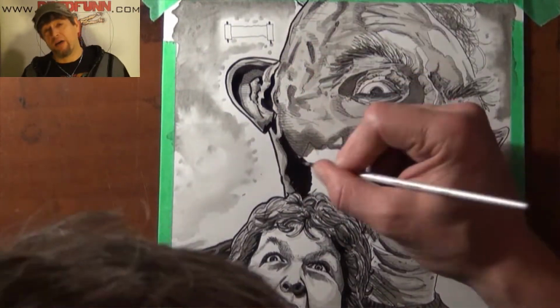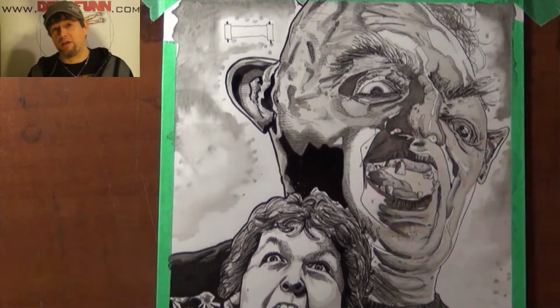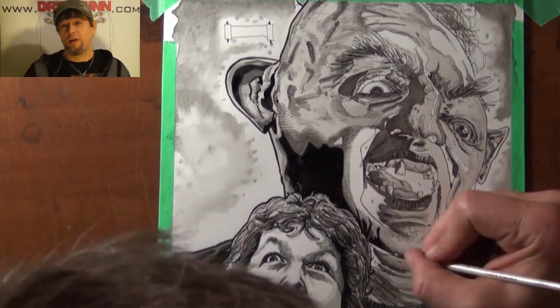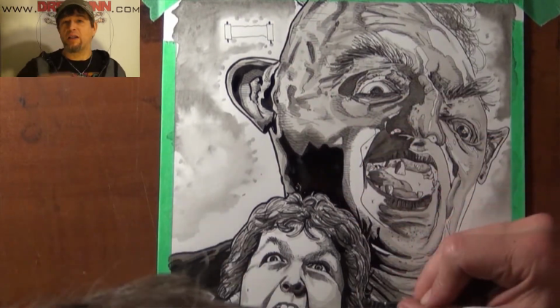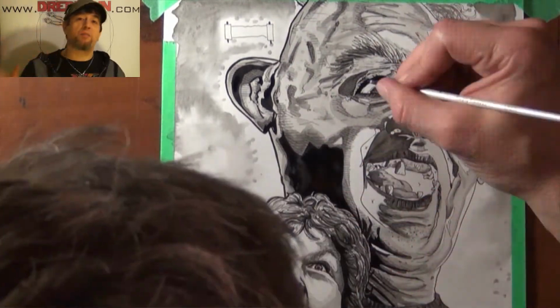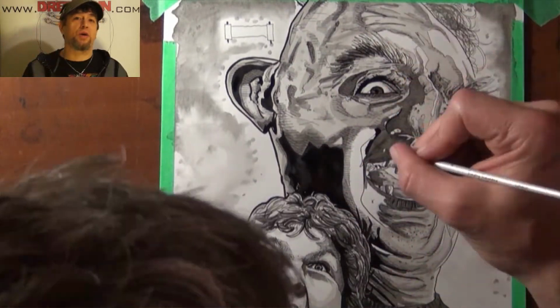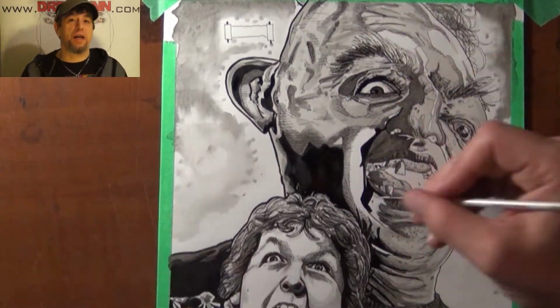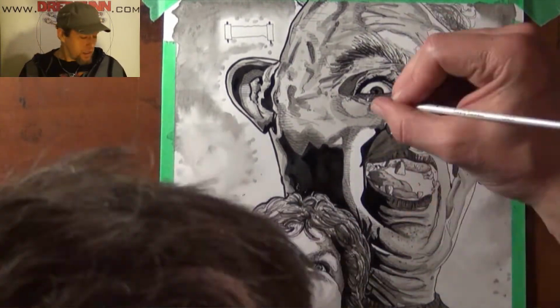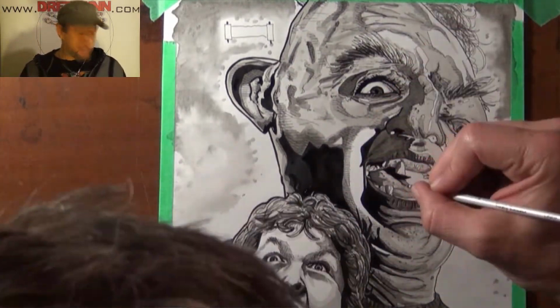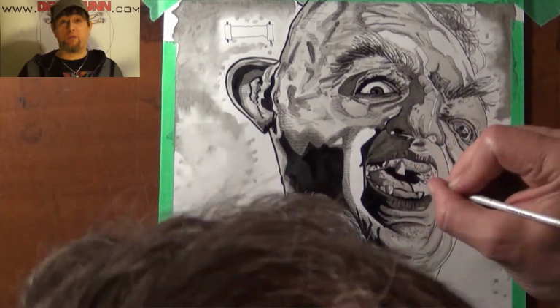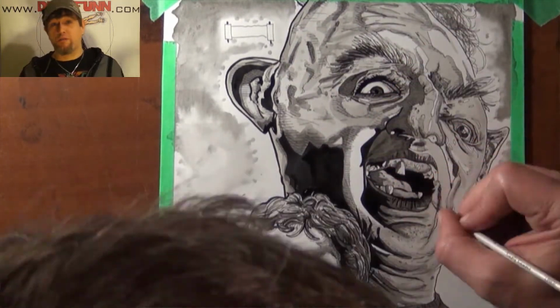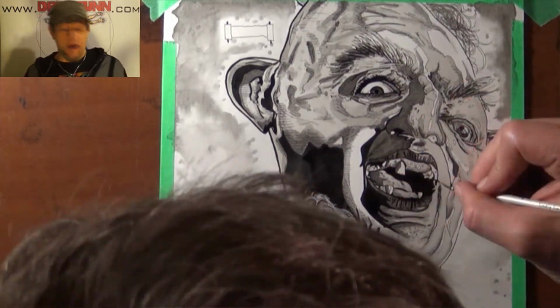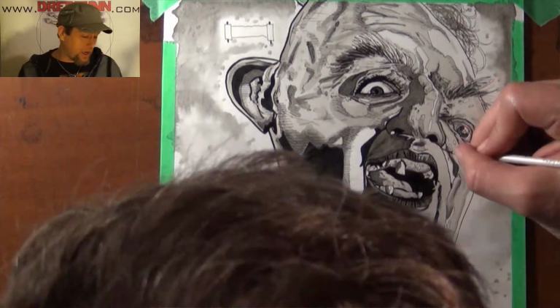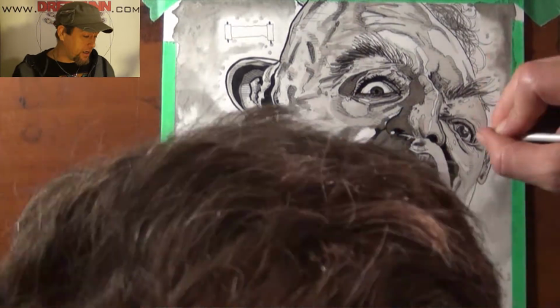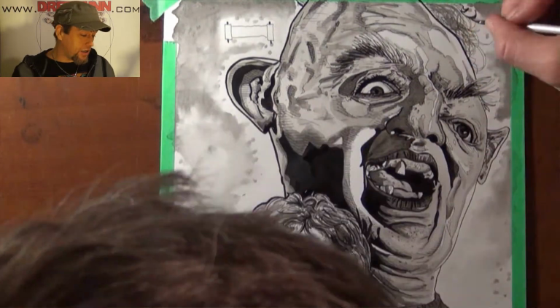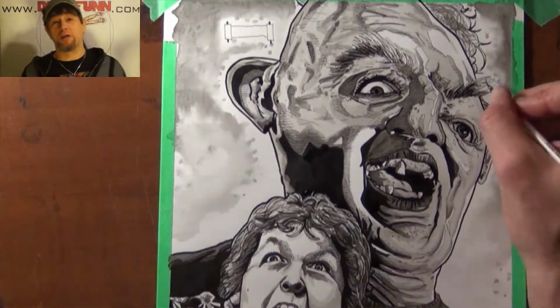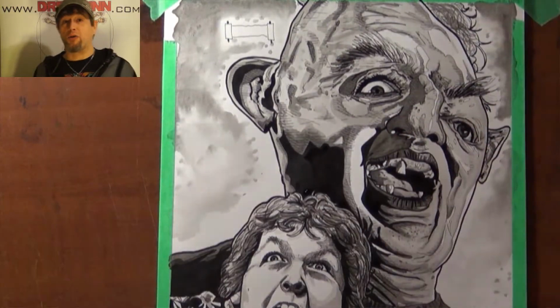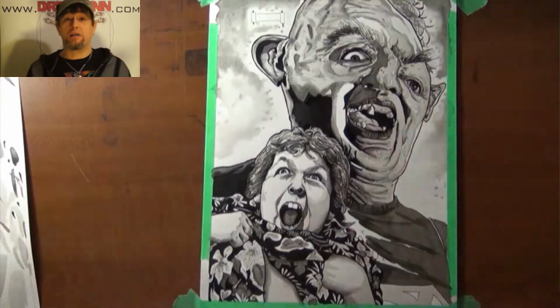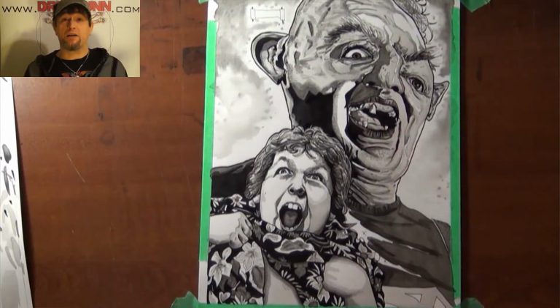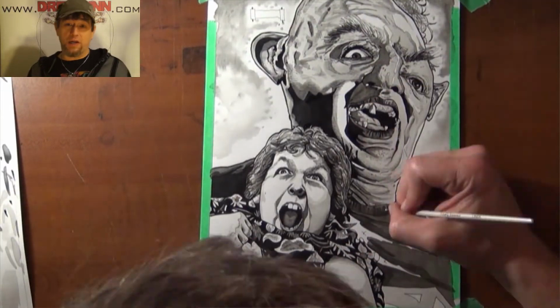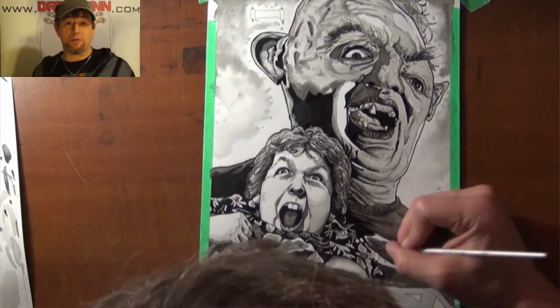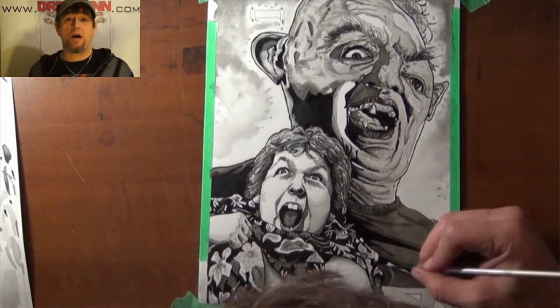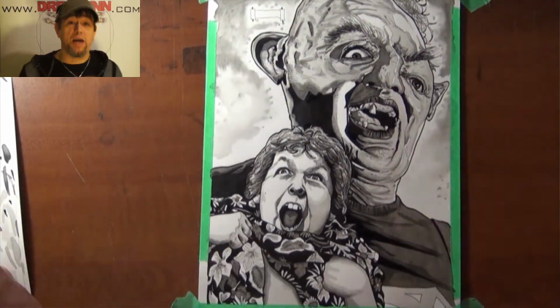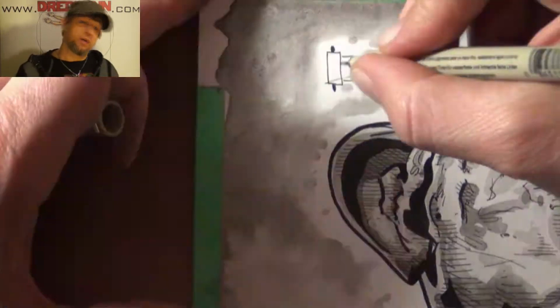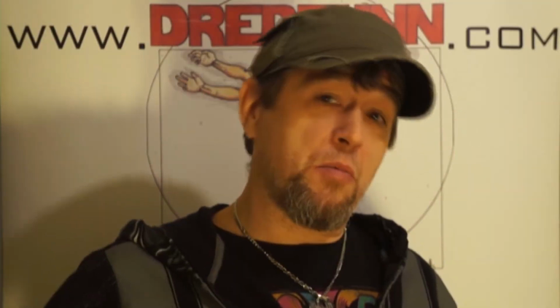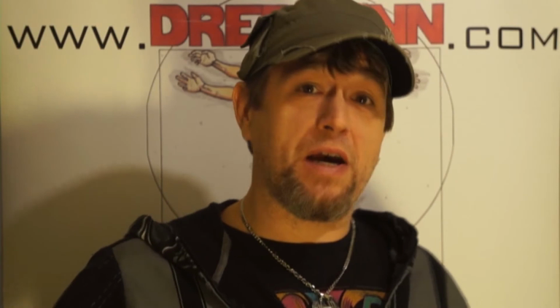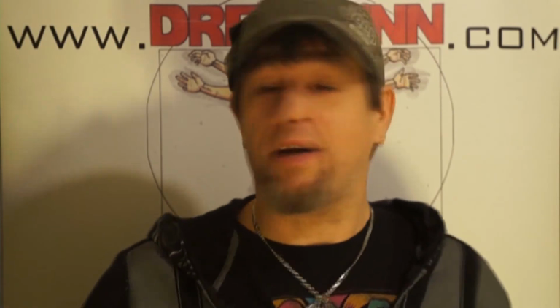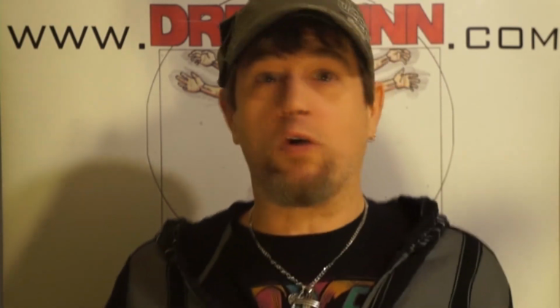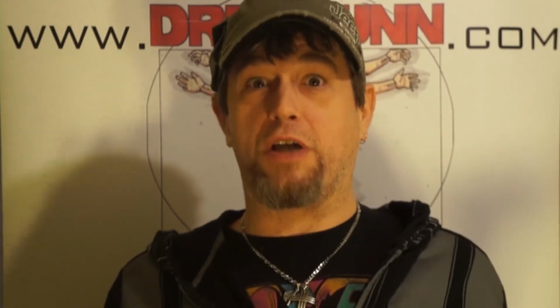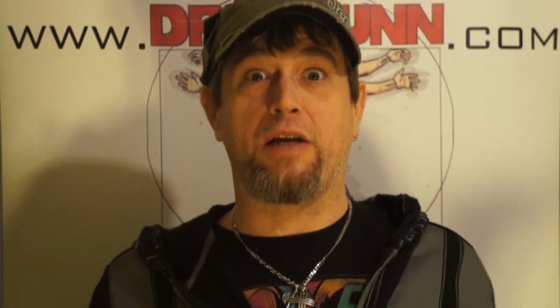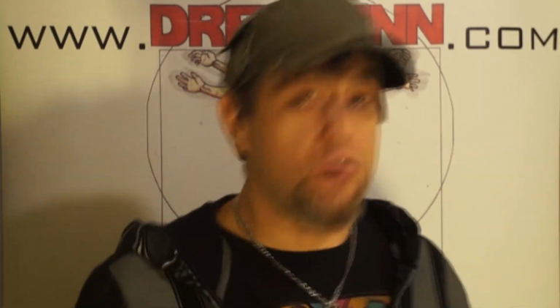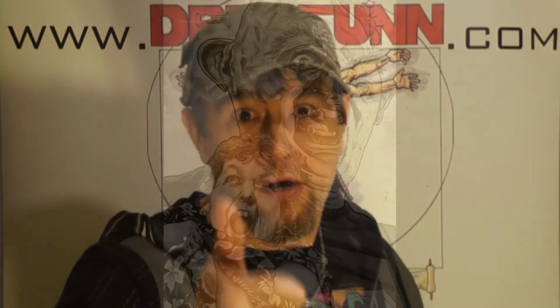As well as a limited amount of gray shading. So this is my first in the four pack — it's Chunk and Sloth. Hope you guys like it. Don't forget to subscribe and check out some more of my content. I've got more Goonies coming later. Dreadfun out.